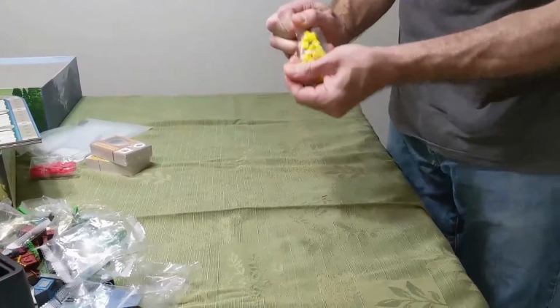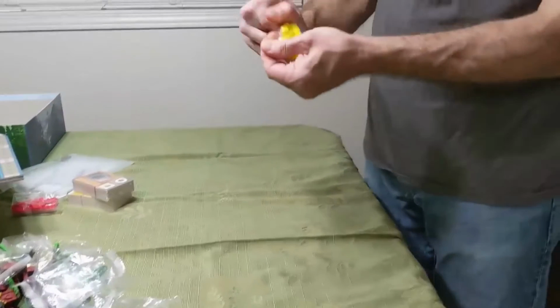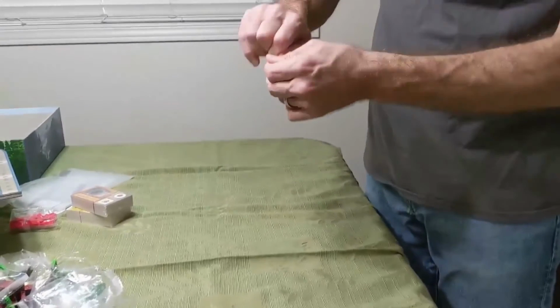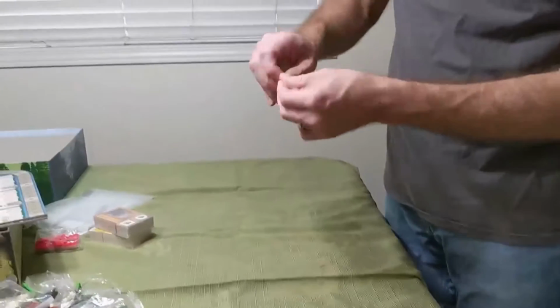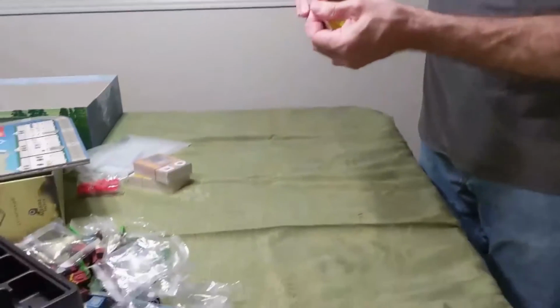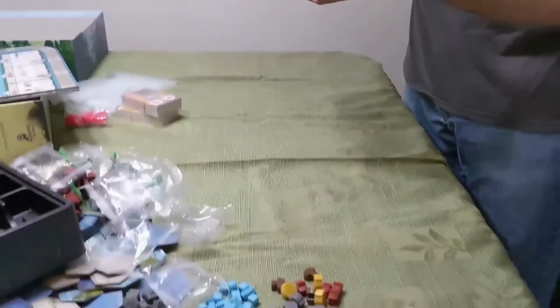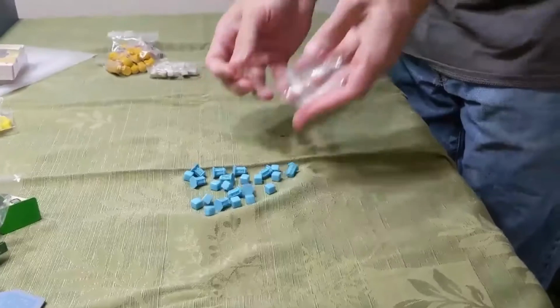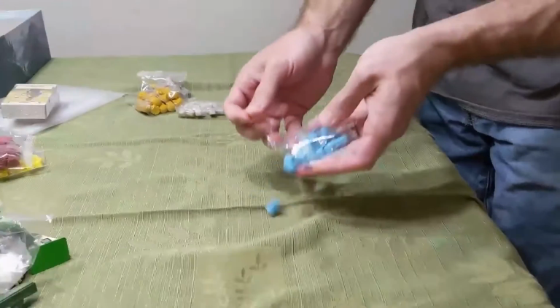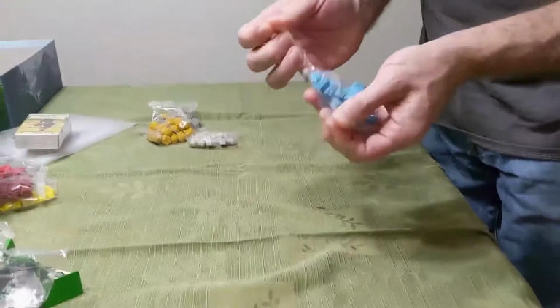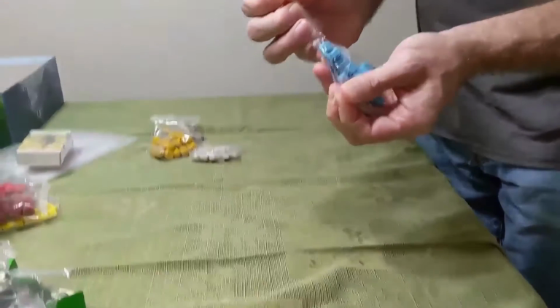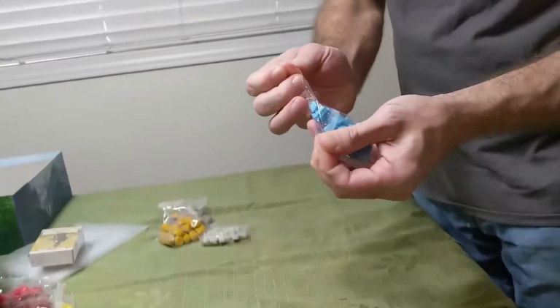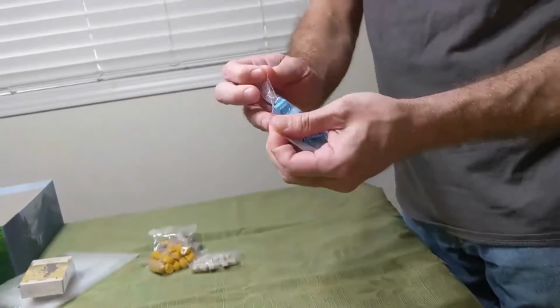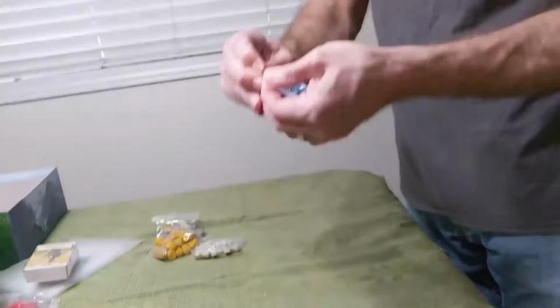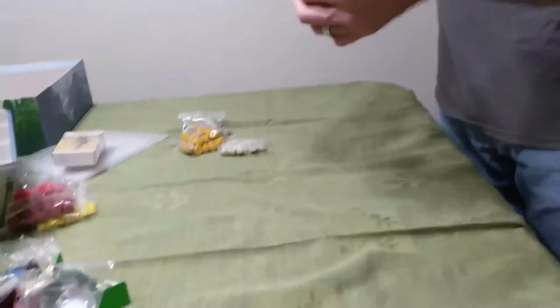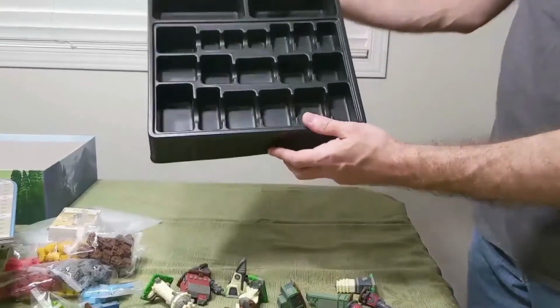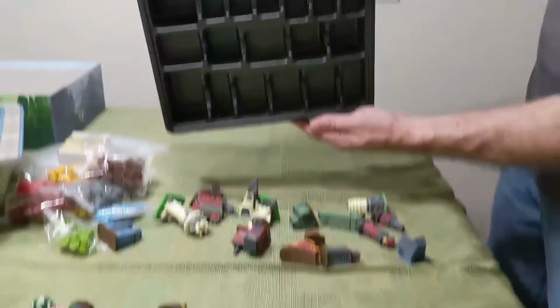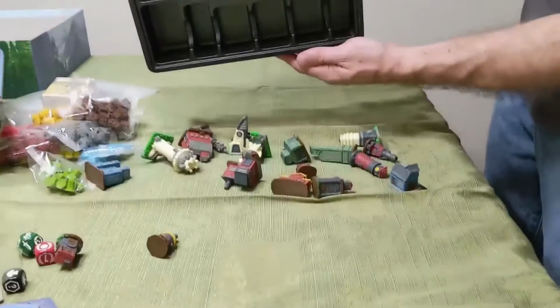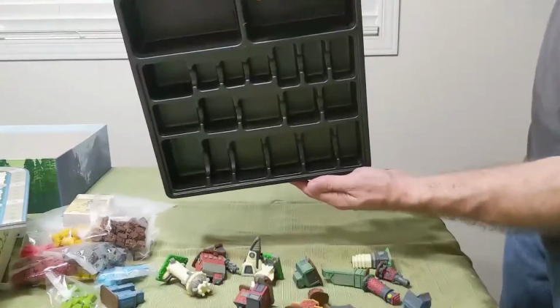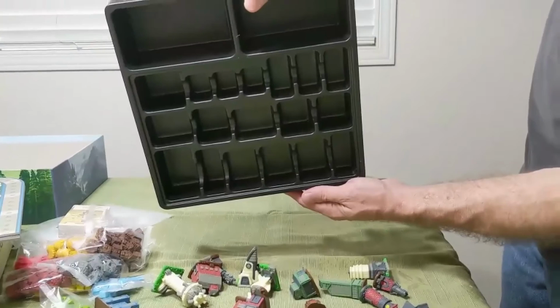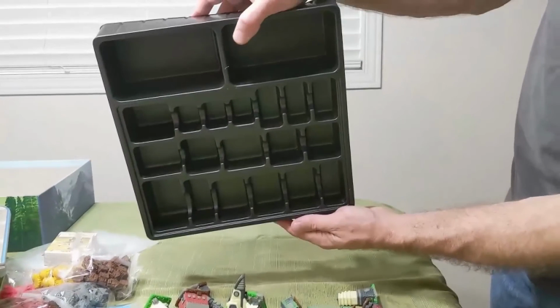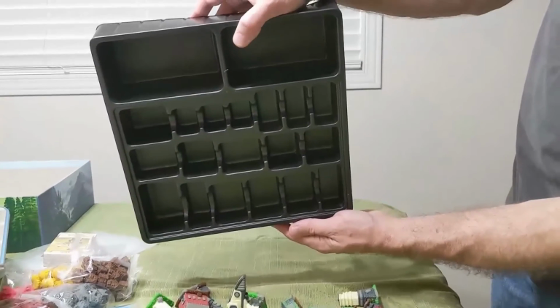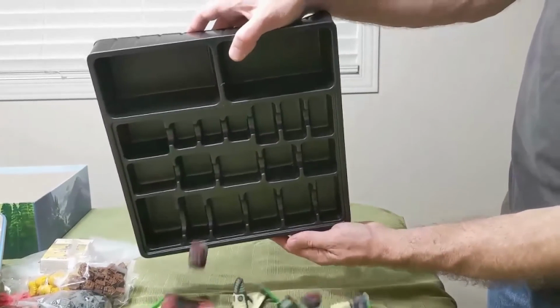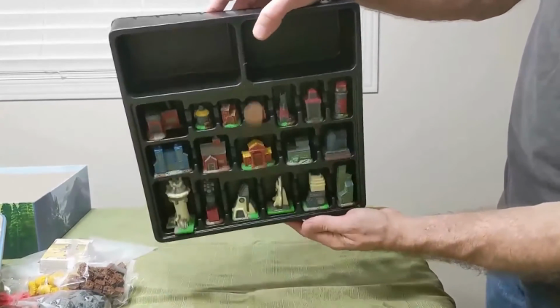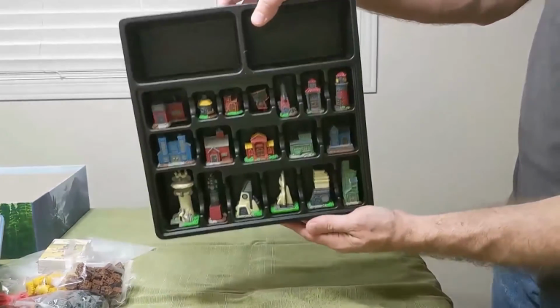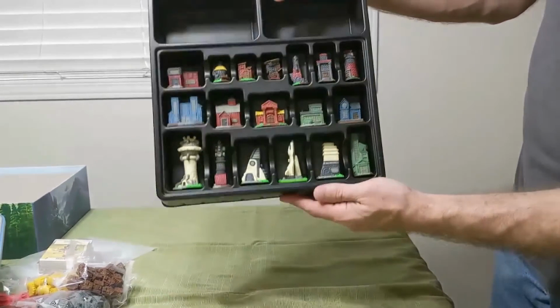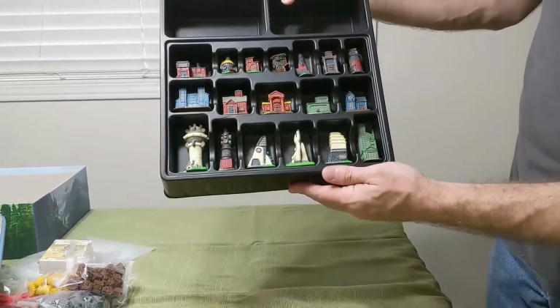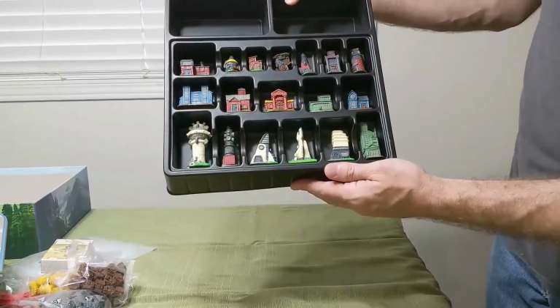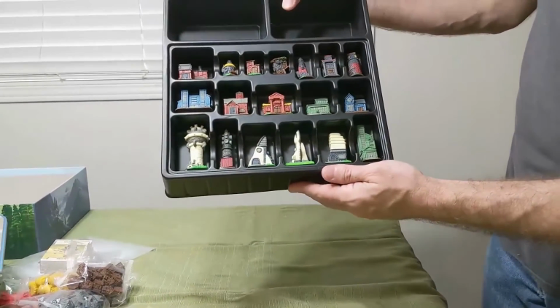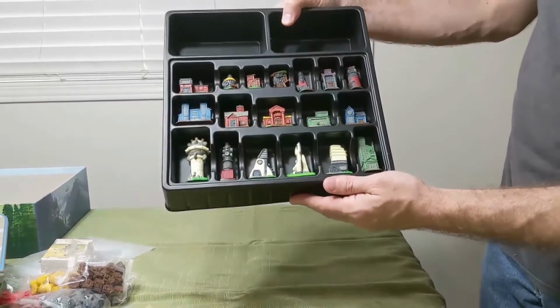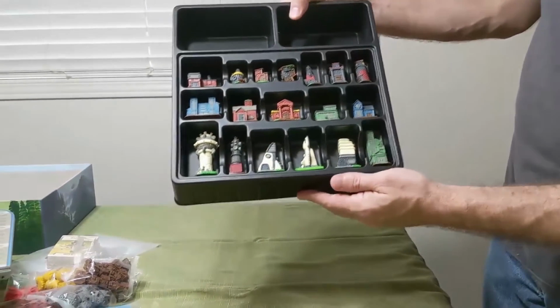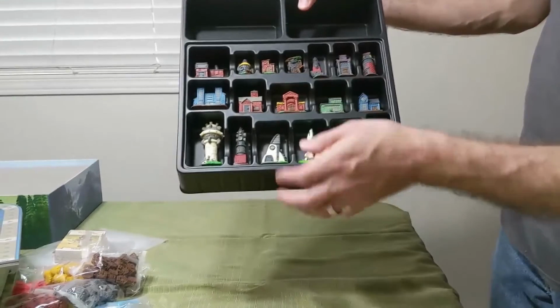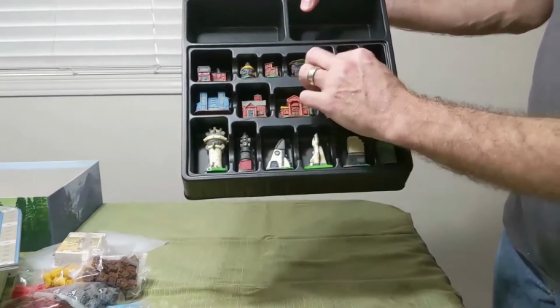This is always fun — whenever I'm cleaning up a game, I like to just suck the components back up into the box. Just like this right here, perfect. And those little plastic buildings are really a highlight.